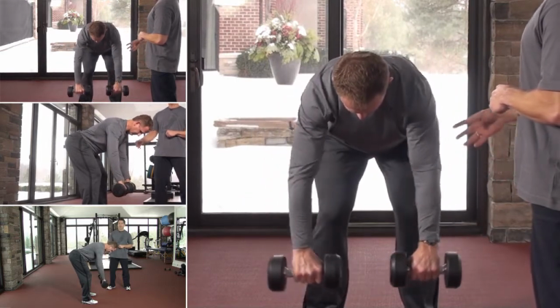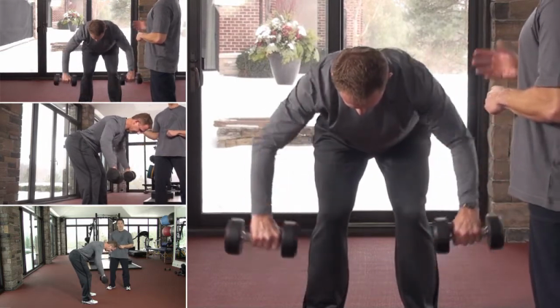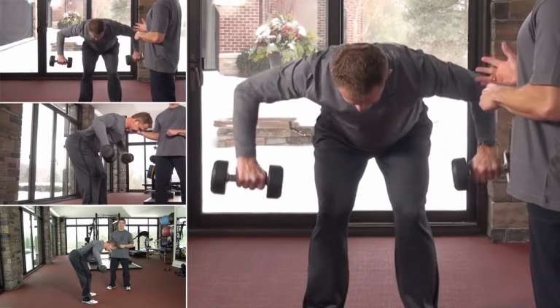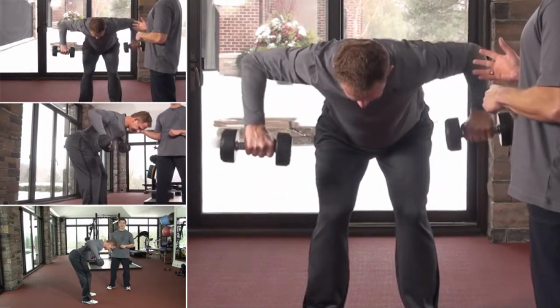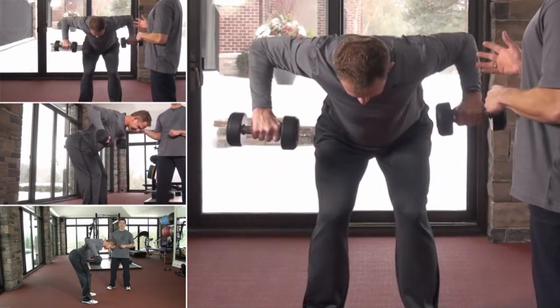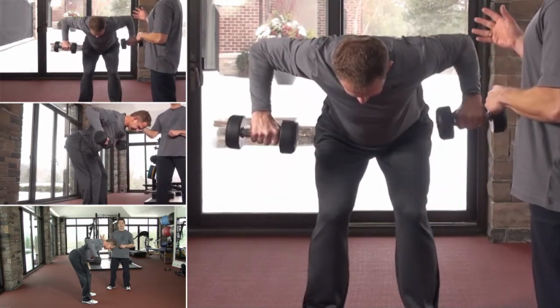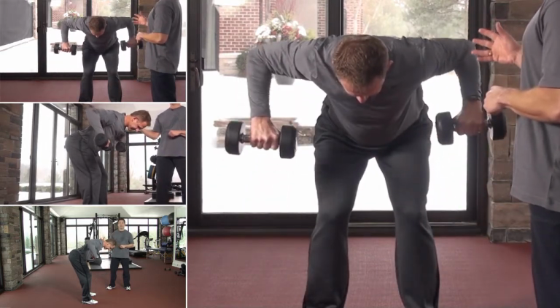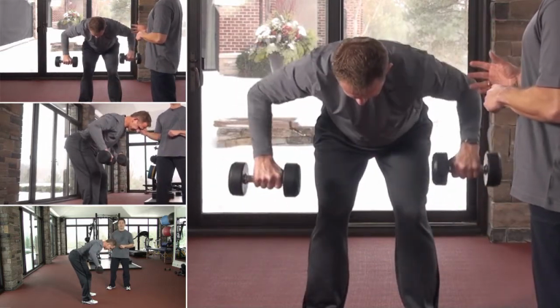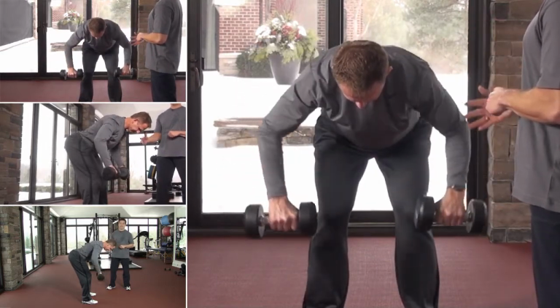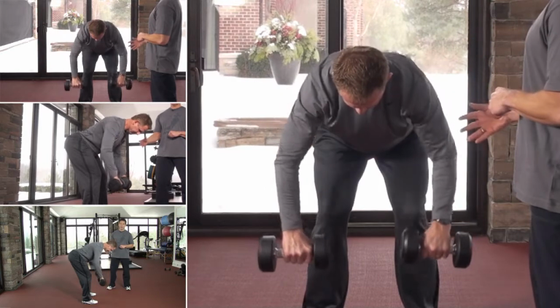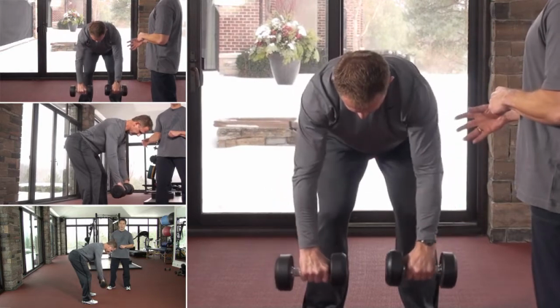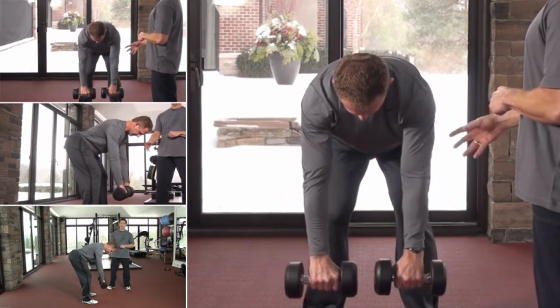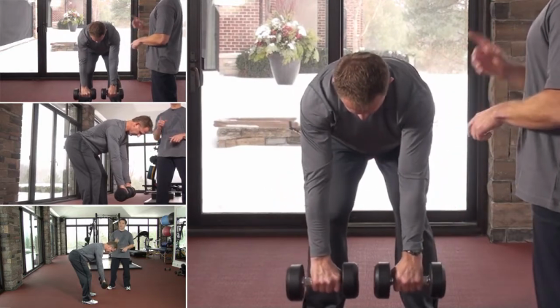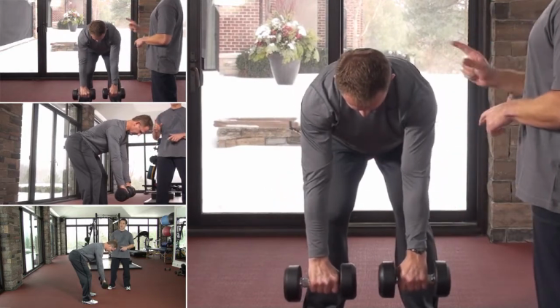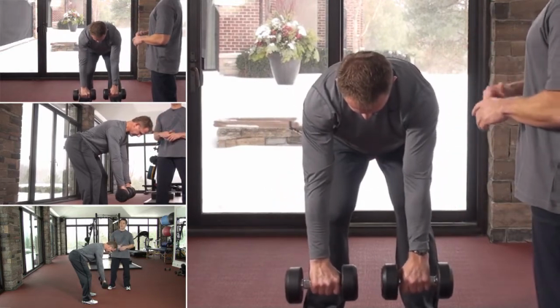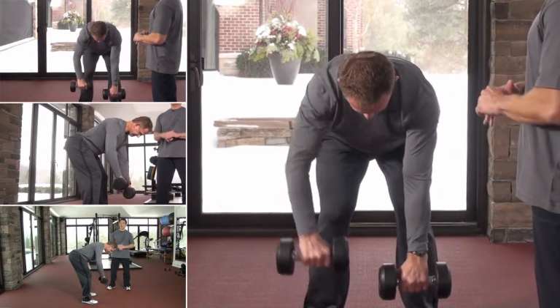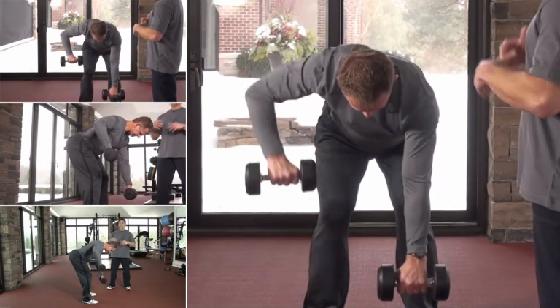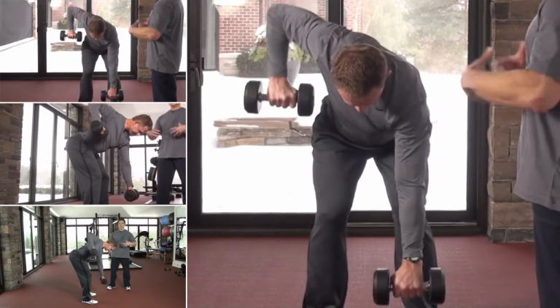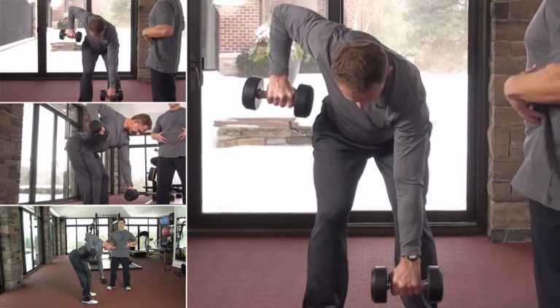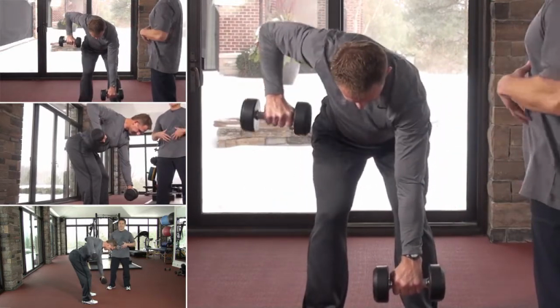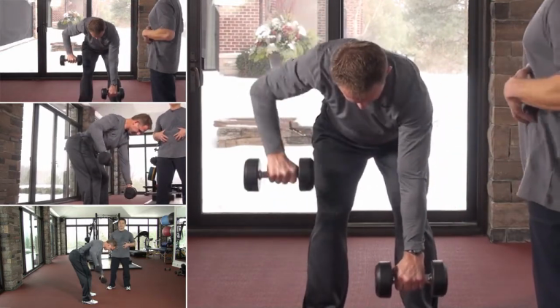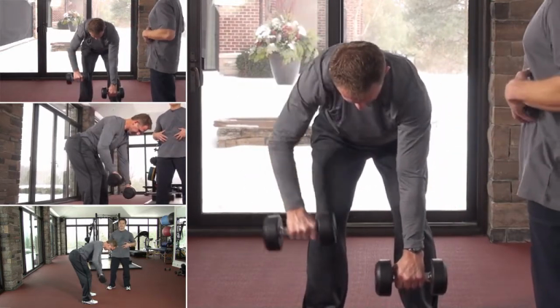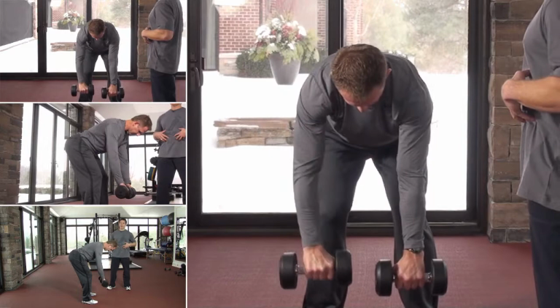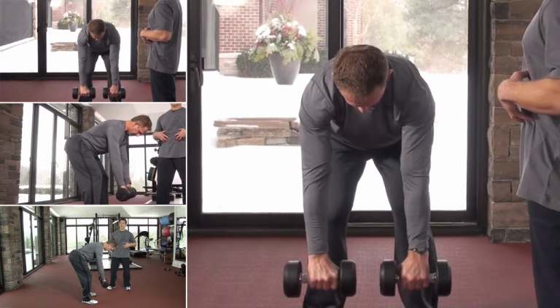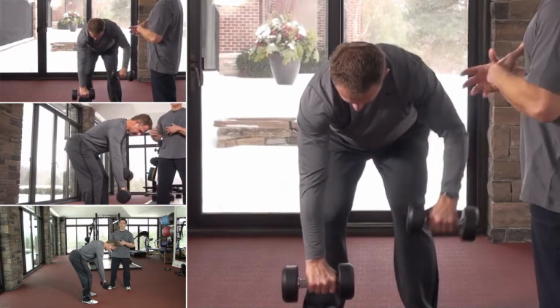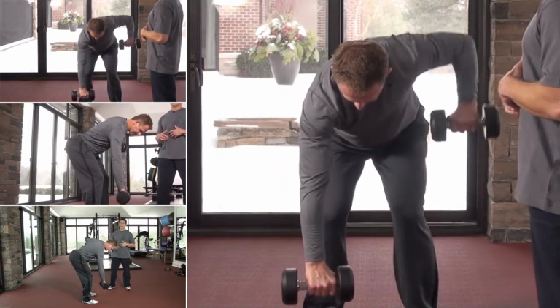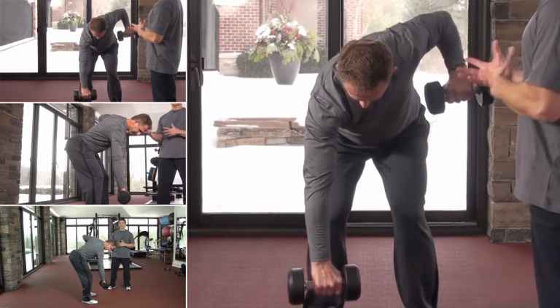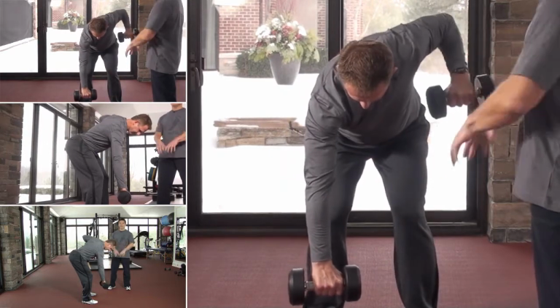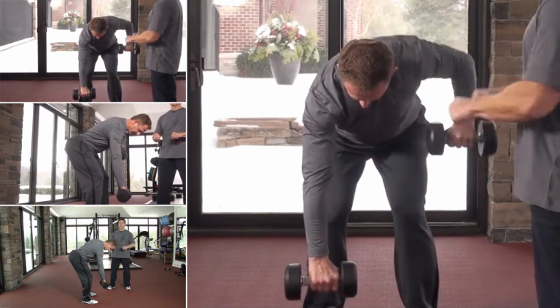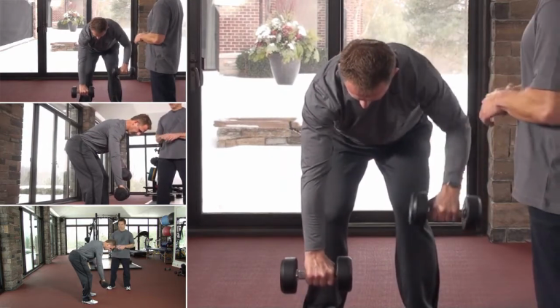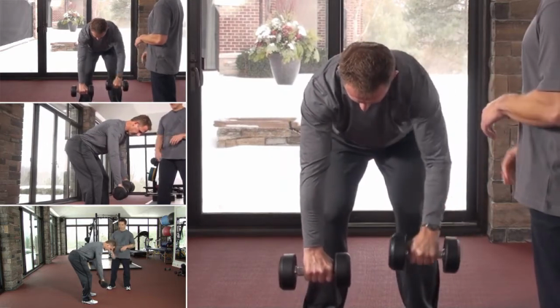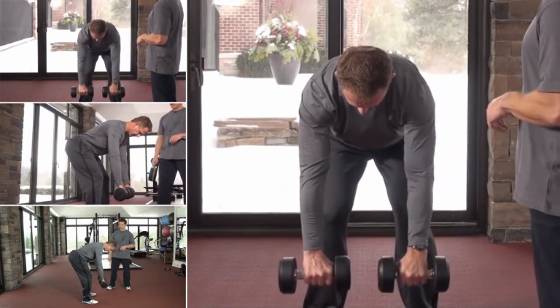To increase the difficulty of this, Gary can move into a unilateral type movement where he's only going to row one arm at a time, engaging his core and getting his abdominal muscles to work at a higher level versus working both arms at the same time.